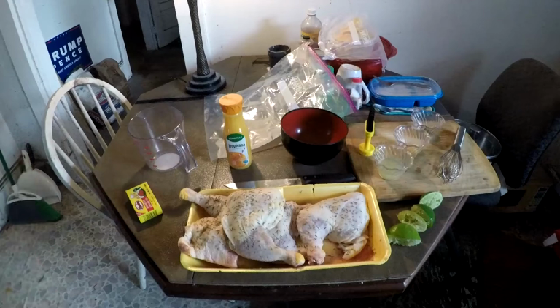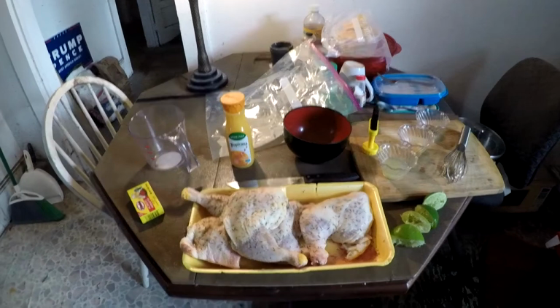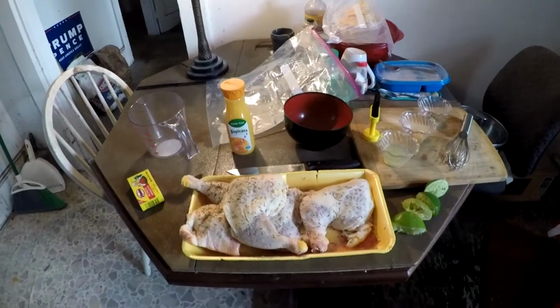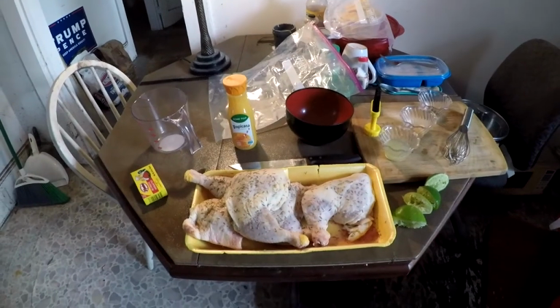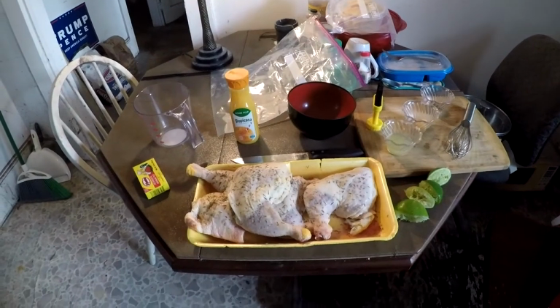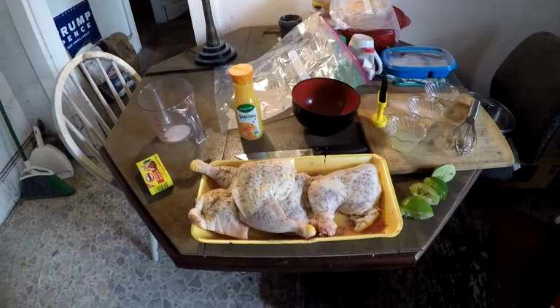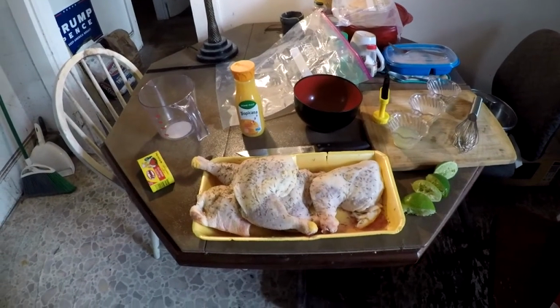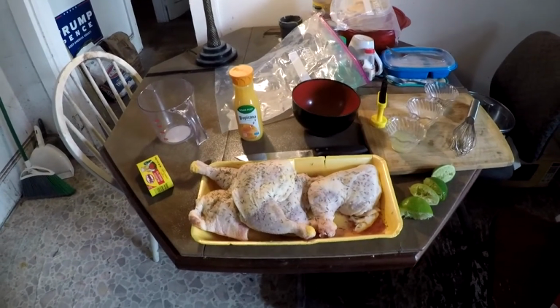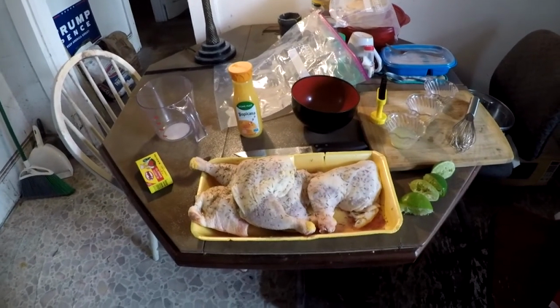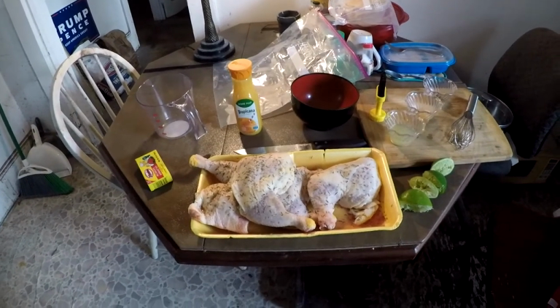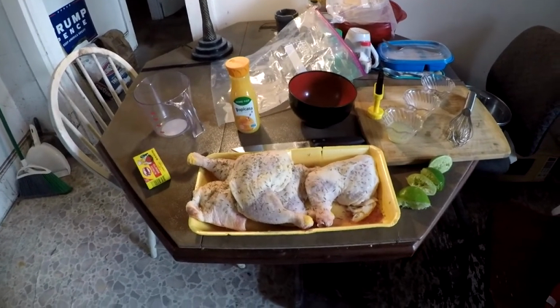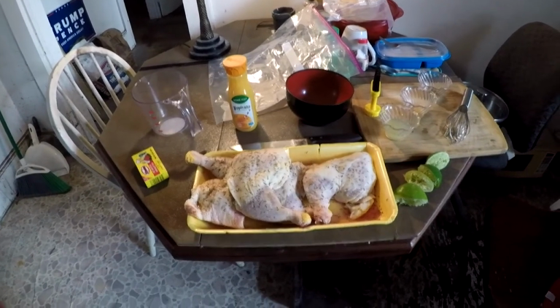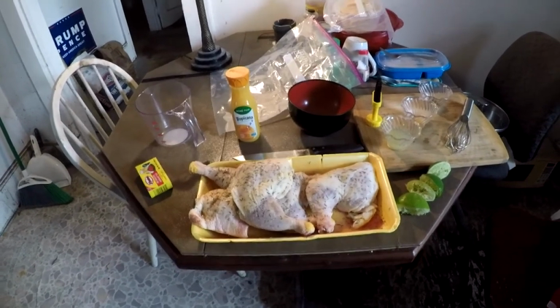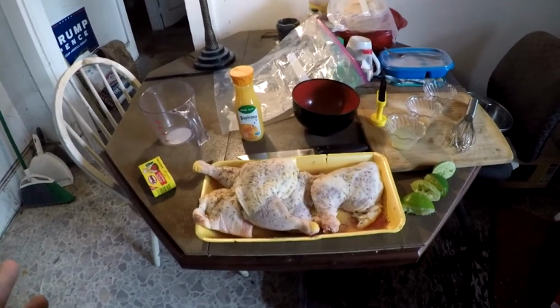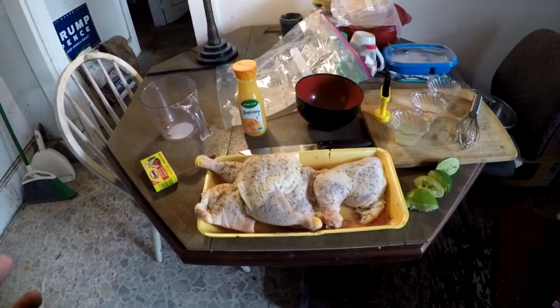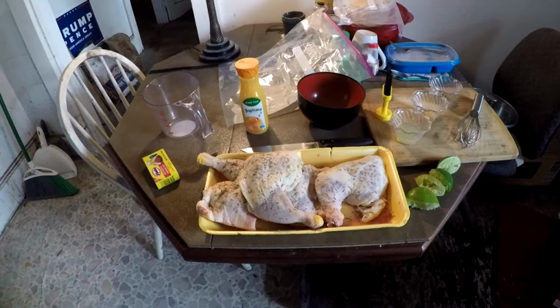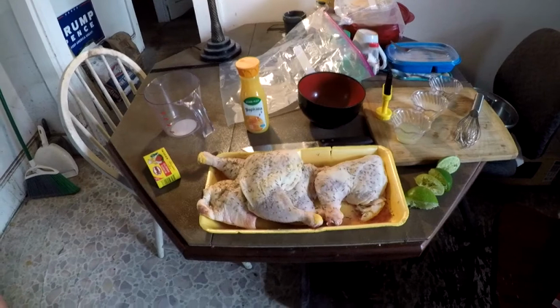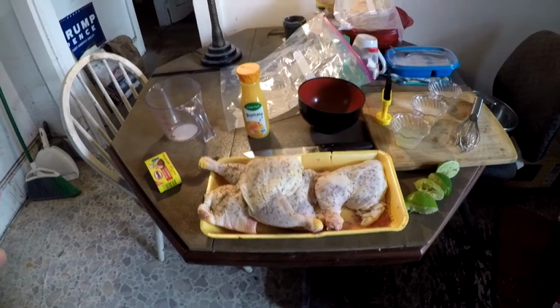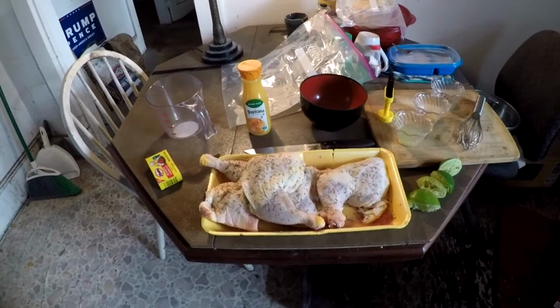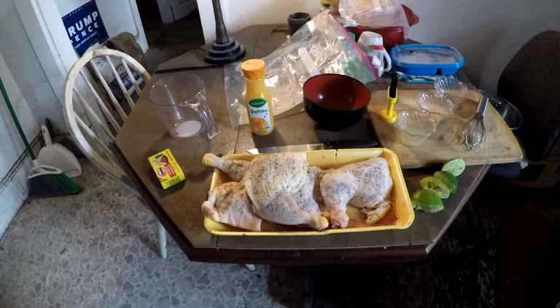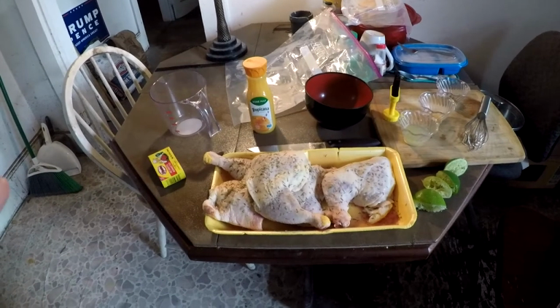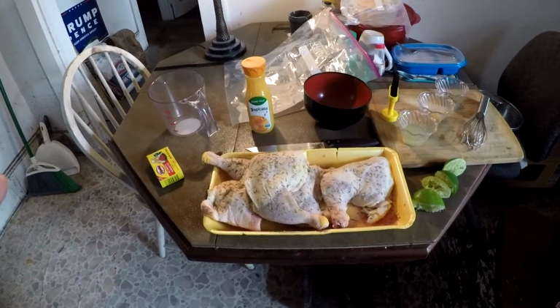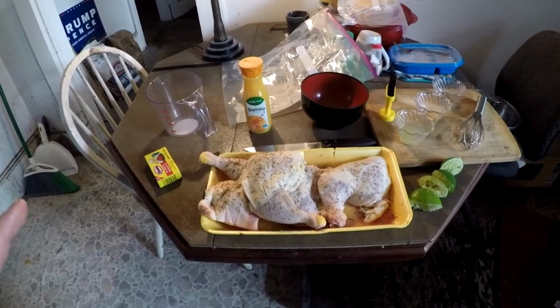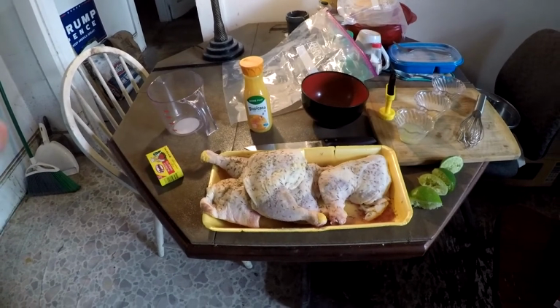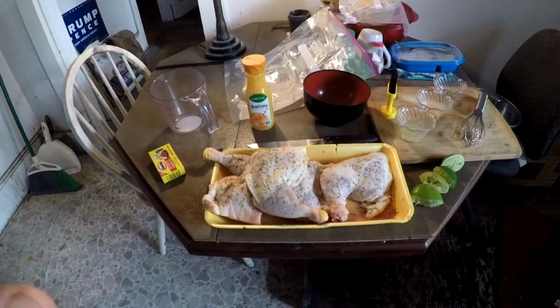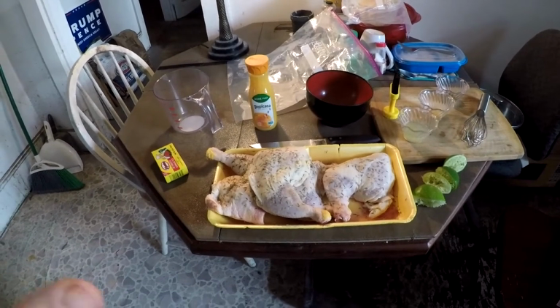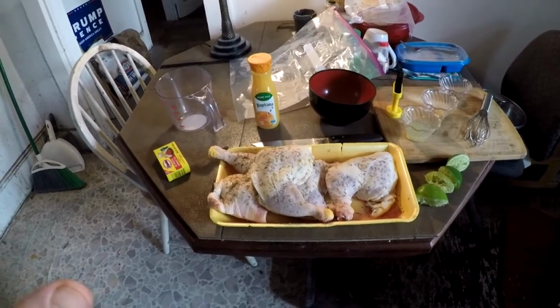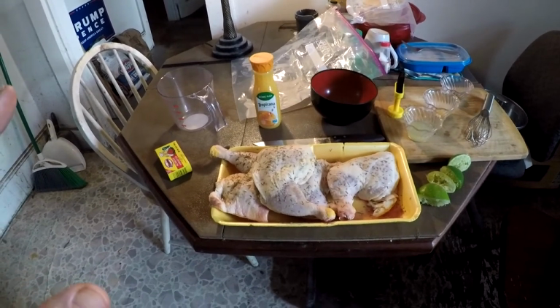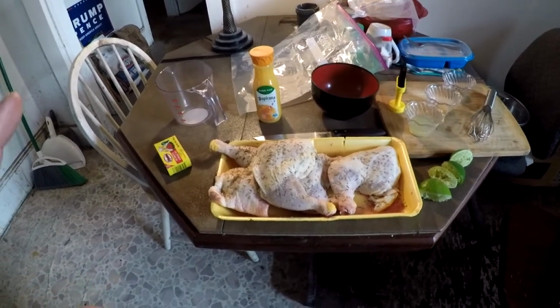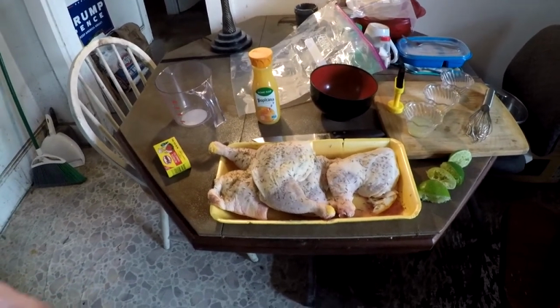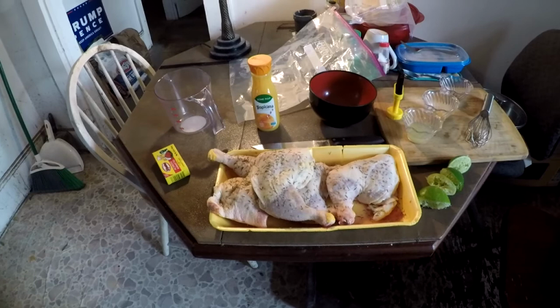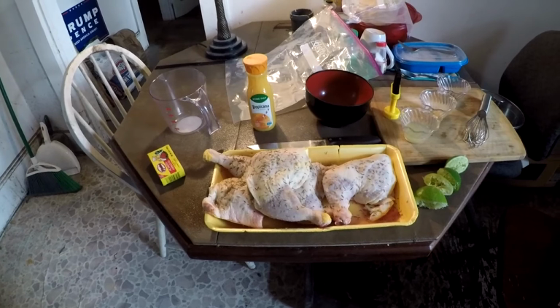Hello everybody out there on the internet. This is Real Man Pones, and today I am smoking some chicken on my grill — it's going to be achiote chicken.